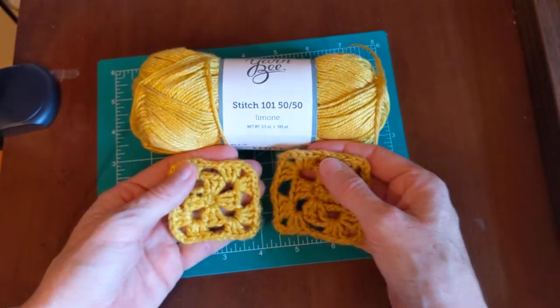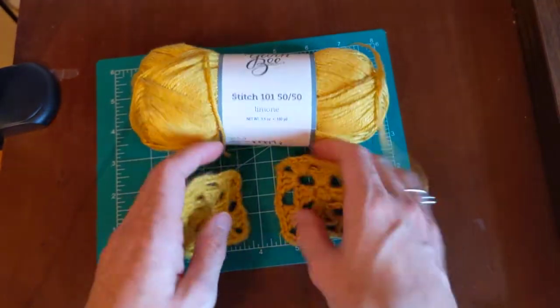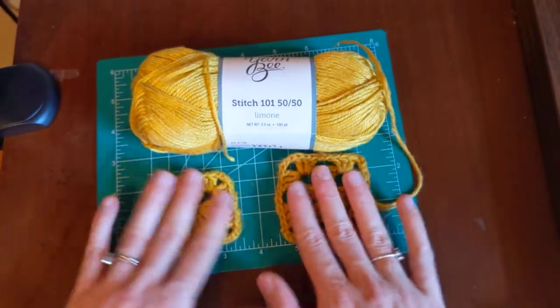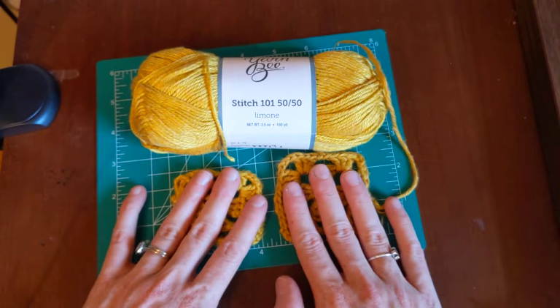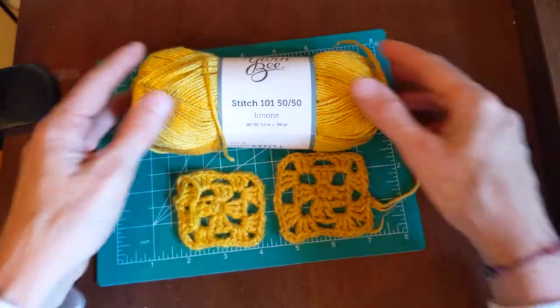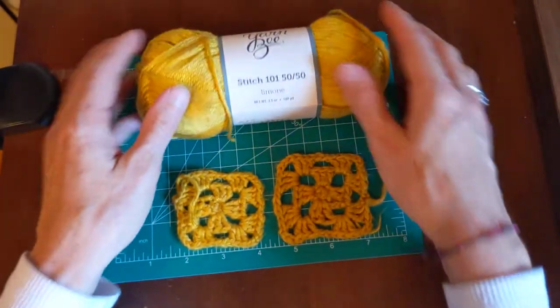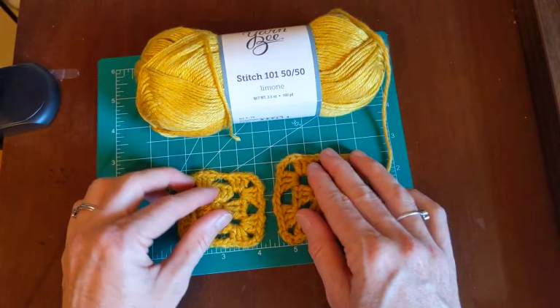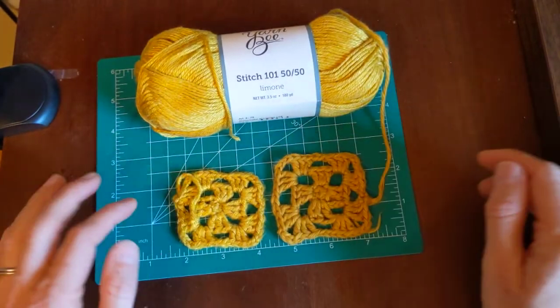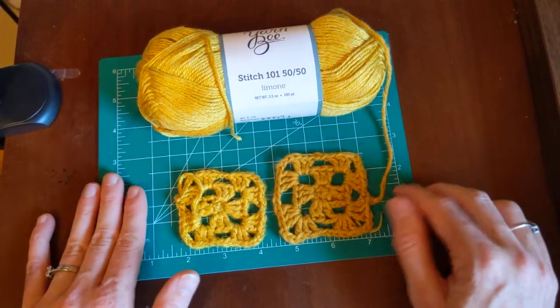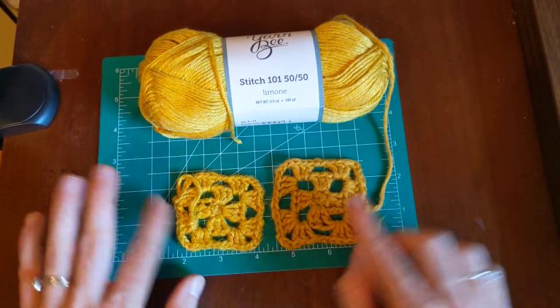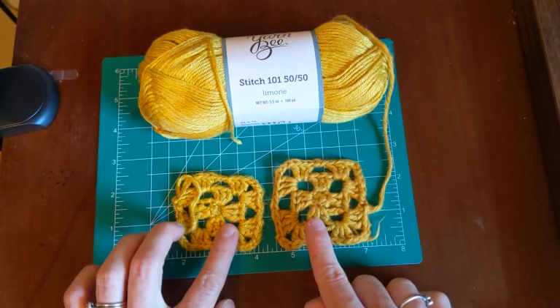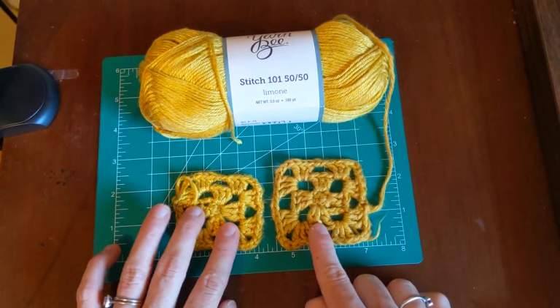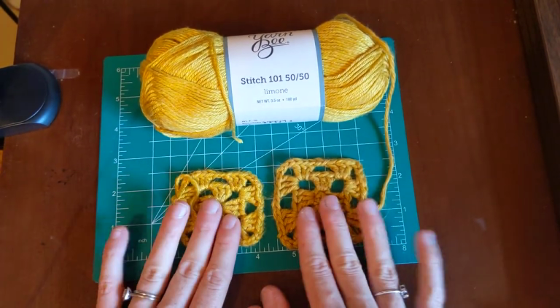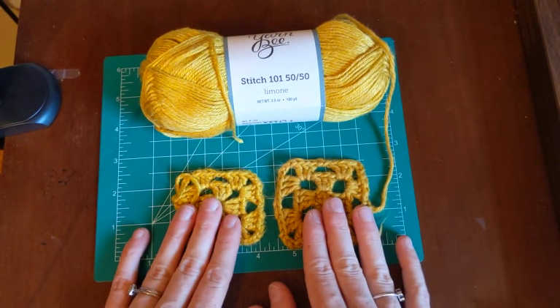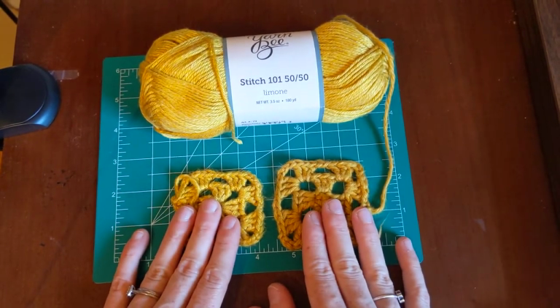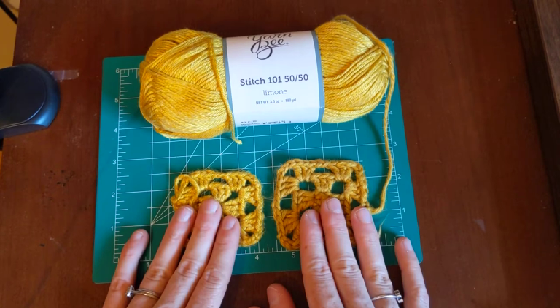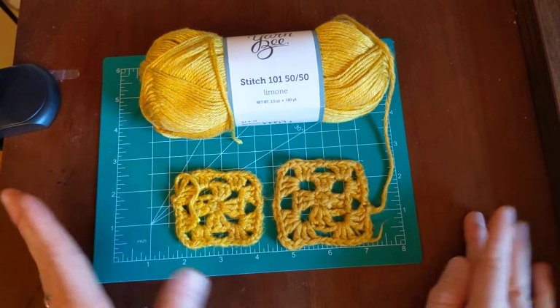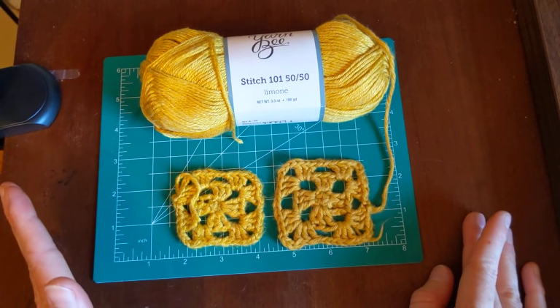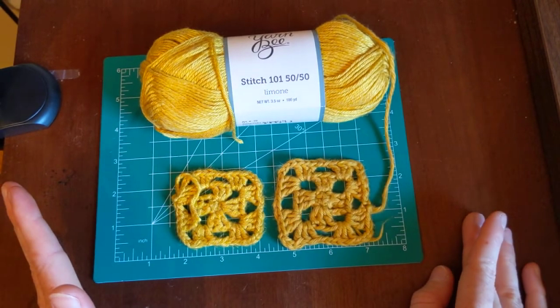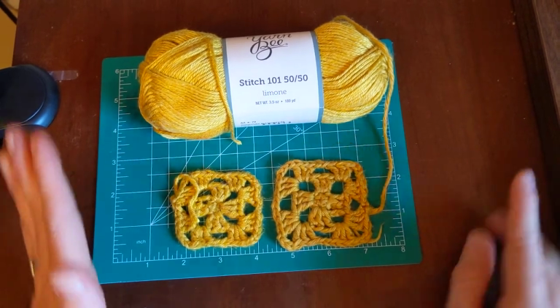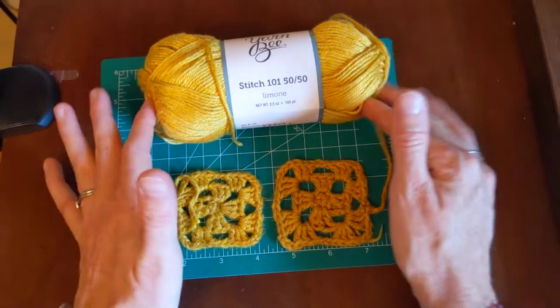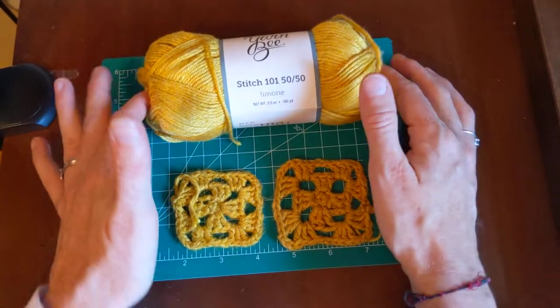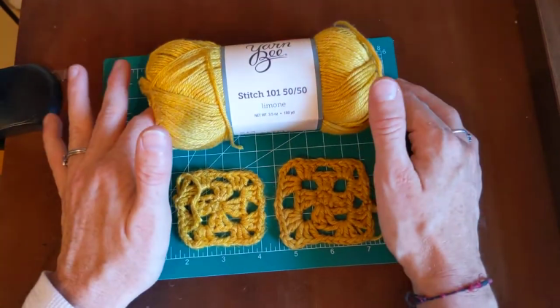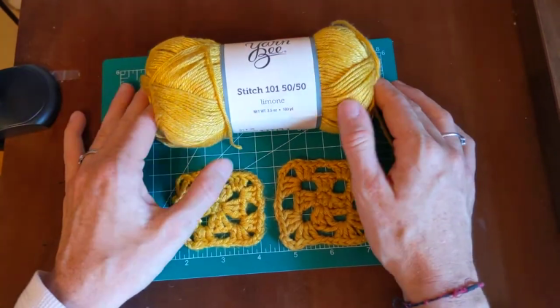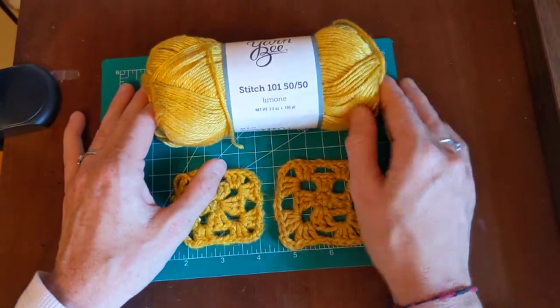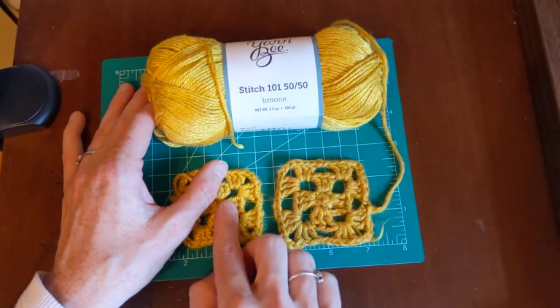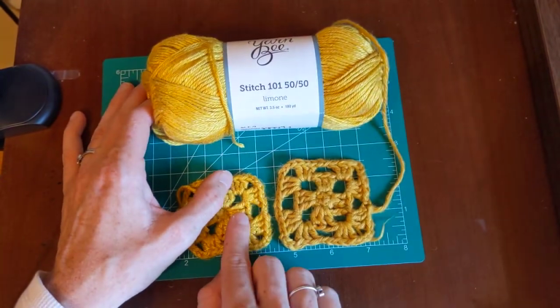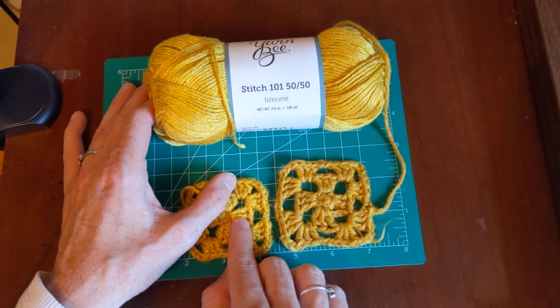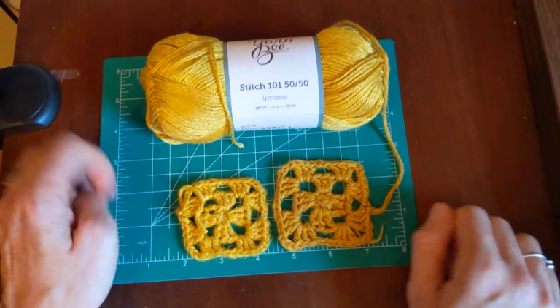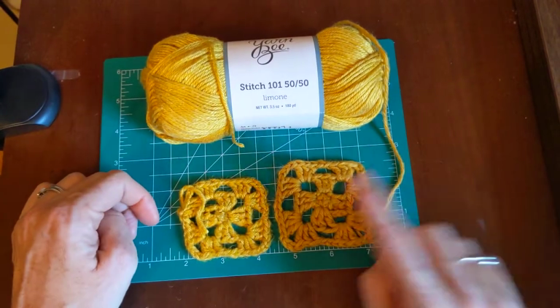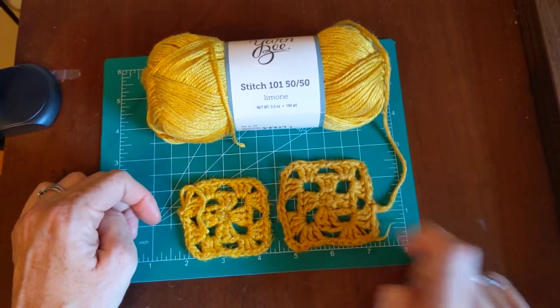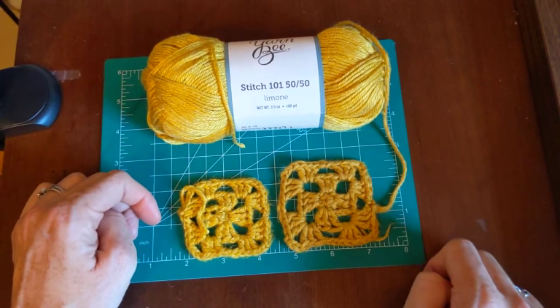I want to compare these two swatches. They were the same size when I made them, but when I washed them, the Stitch 101 shrunk a lot compared to the linen one.